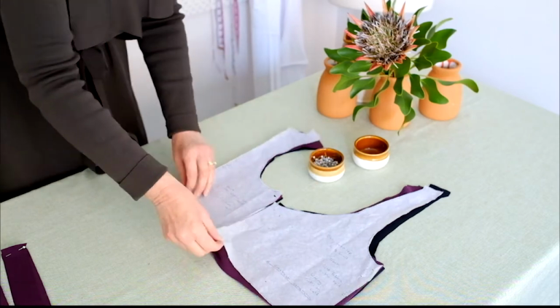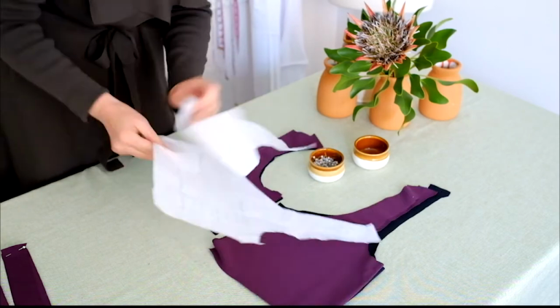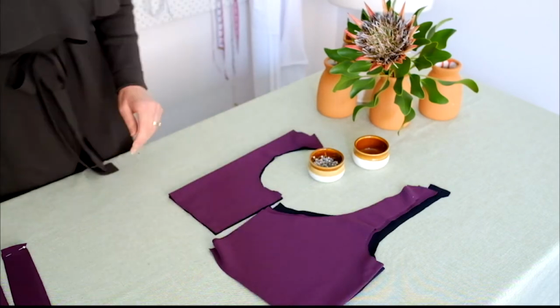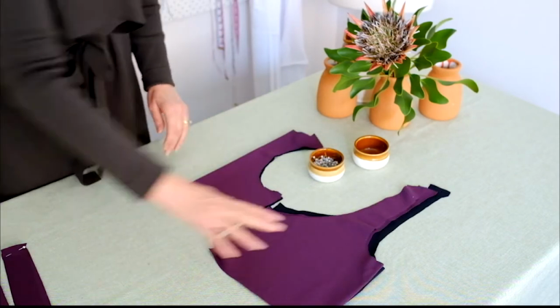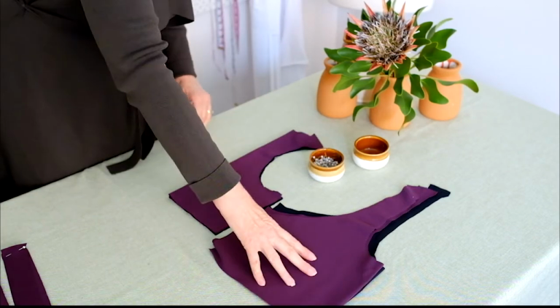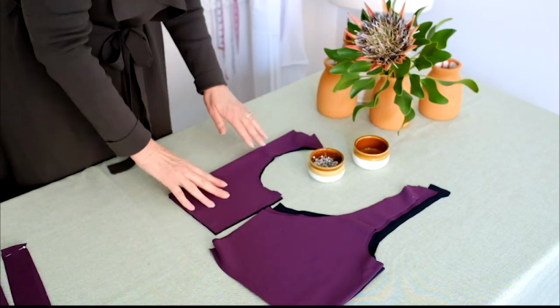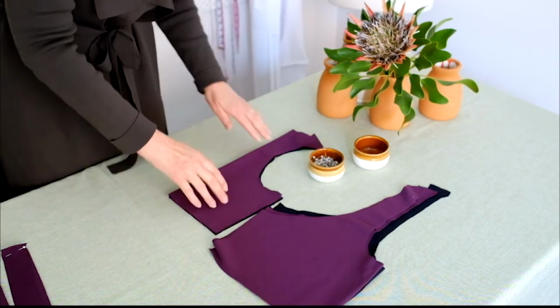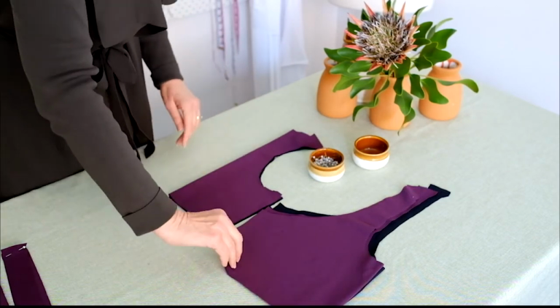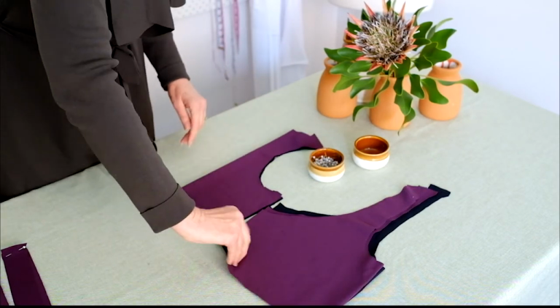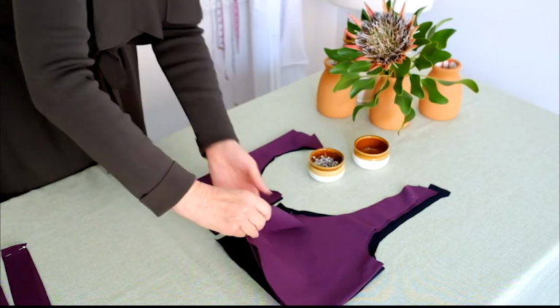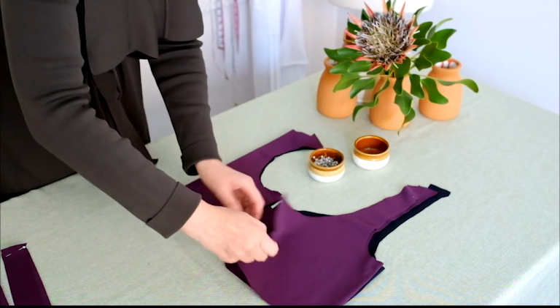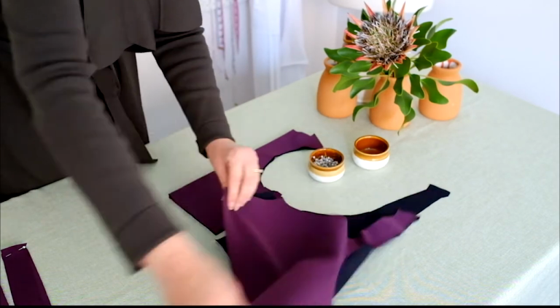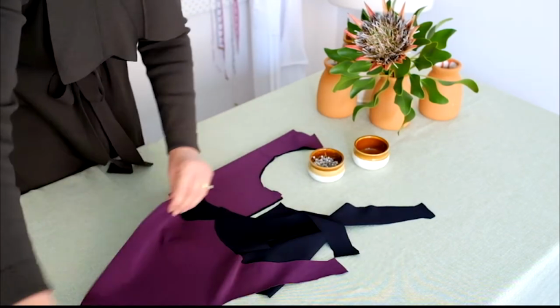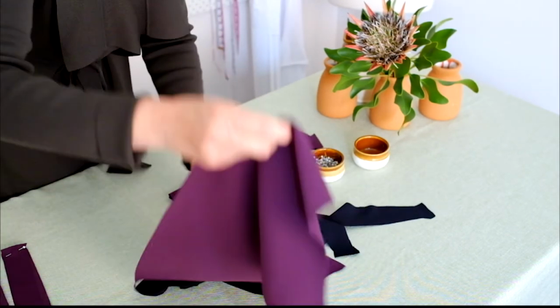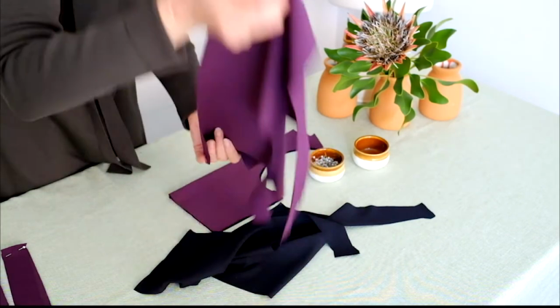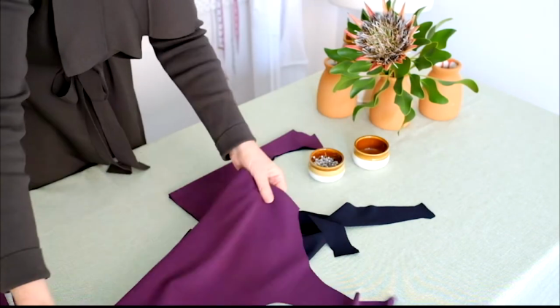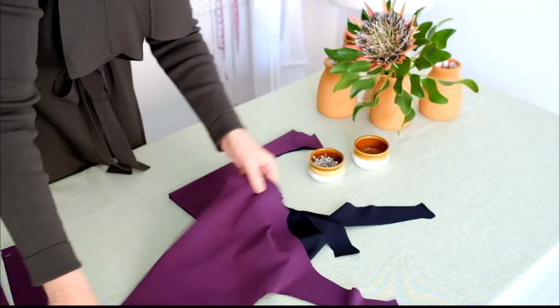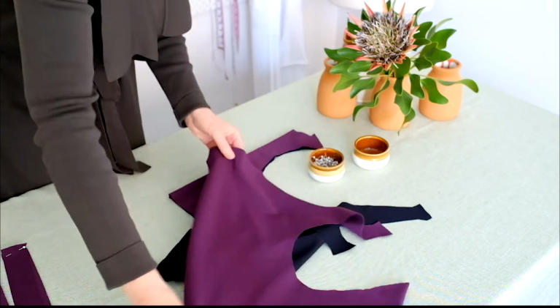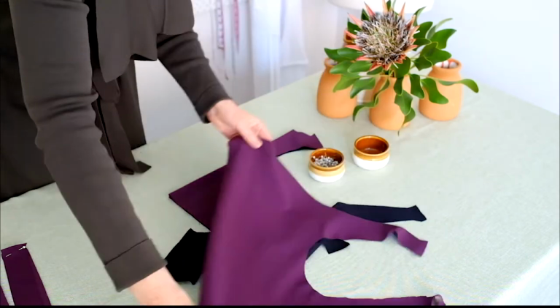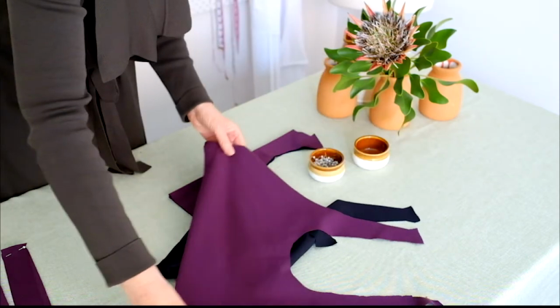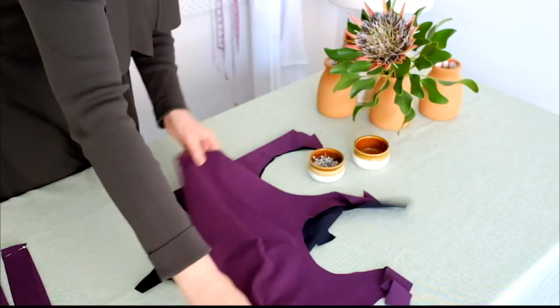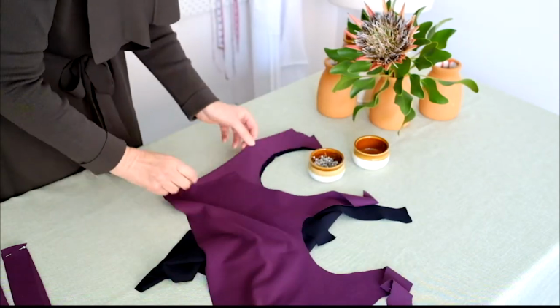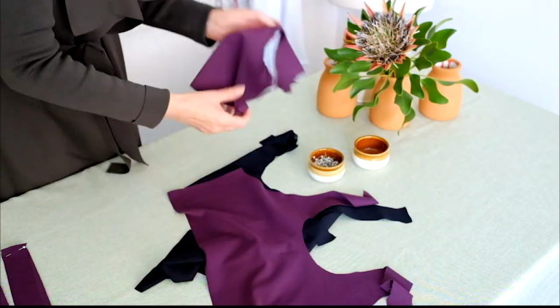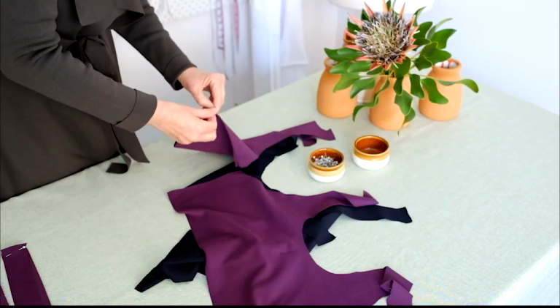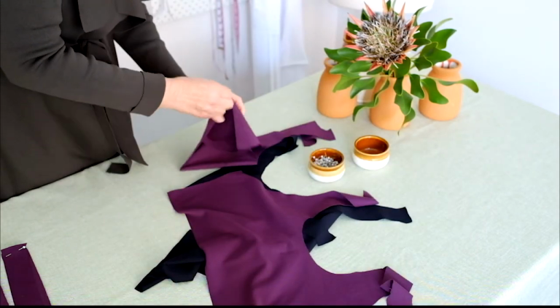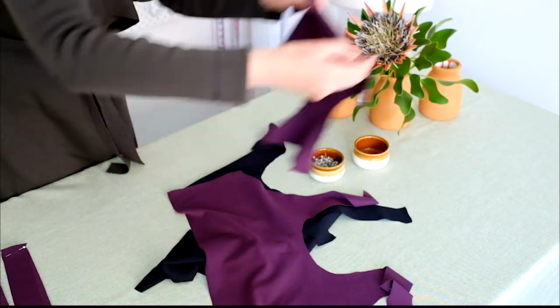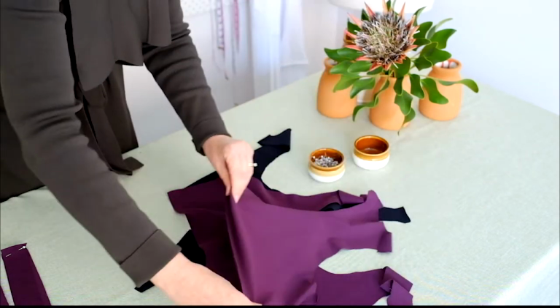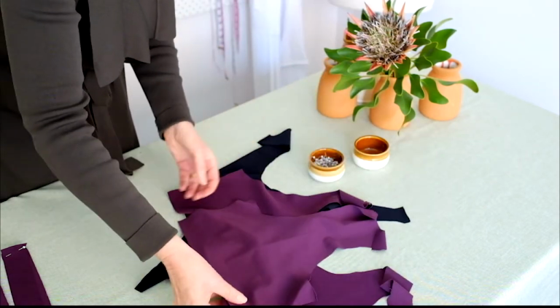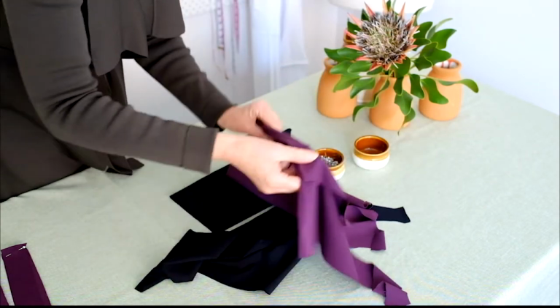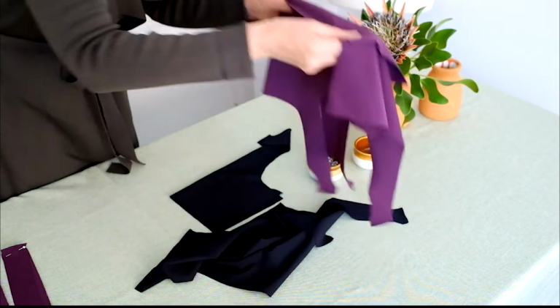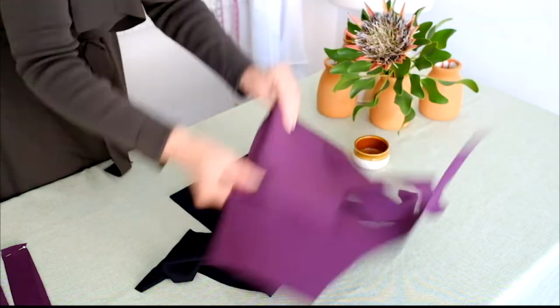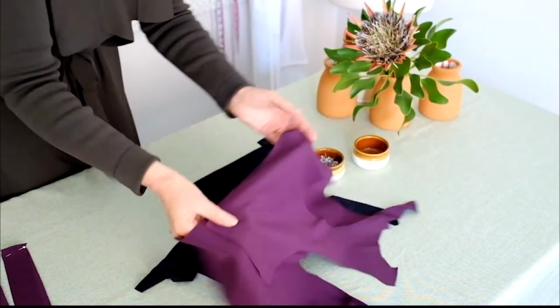This pattern includes the lining. Our instructions show two methods of assembling this step. We'll be using the second method shown in the instructions.